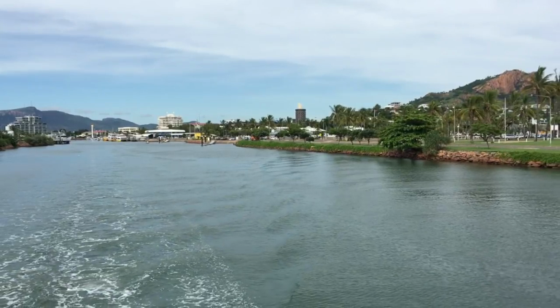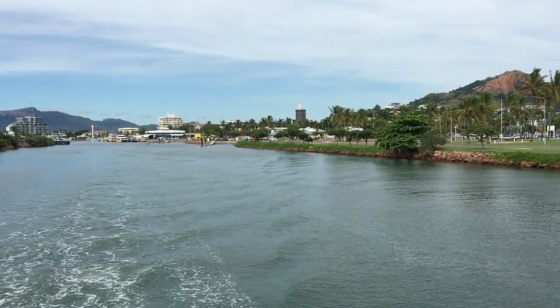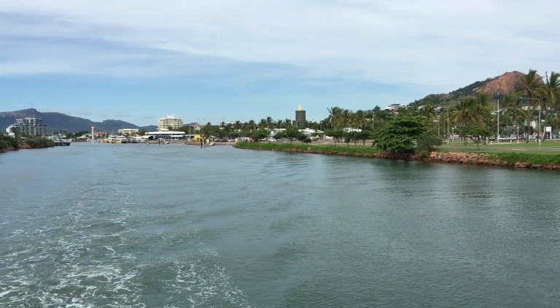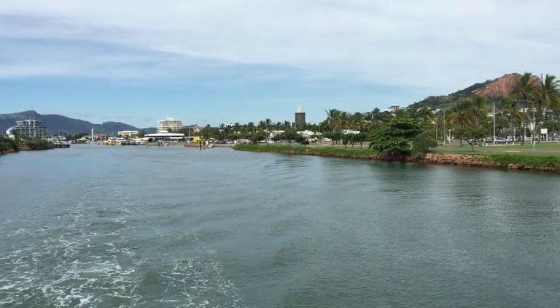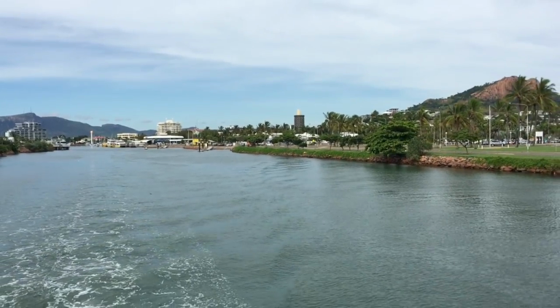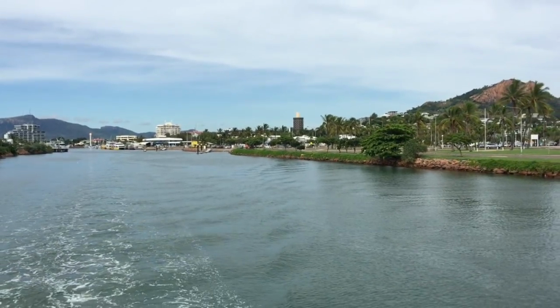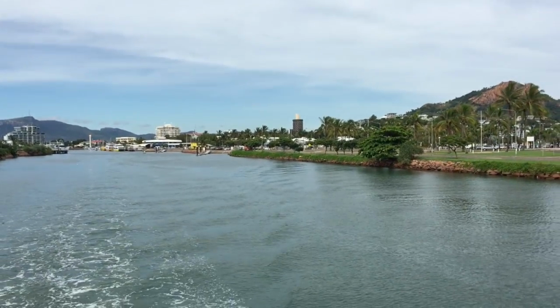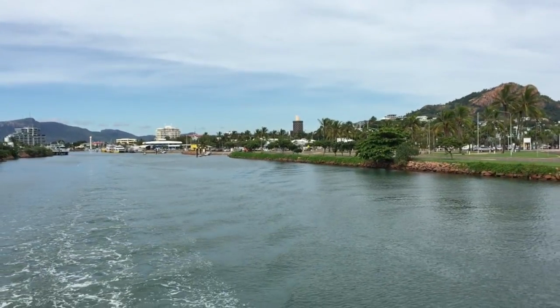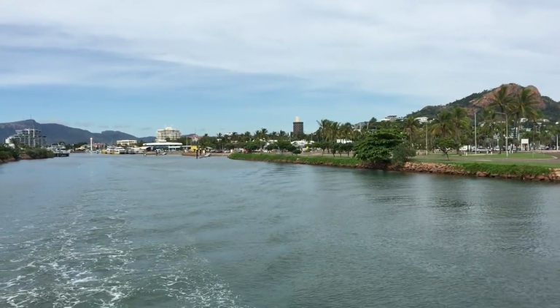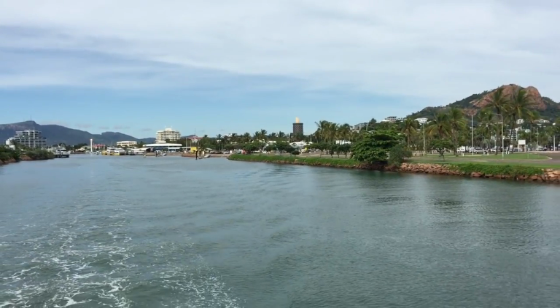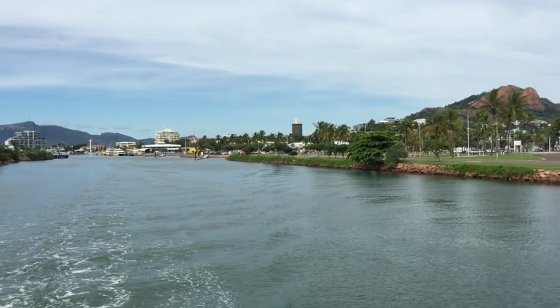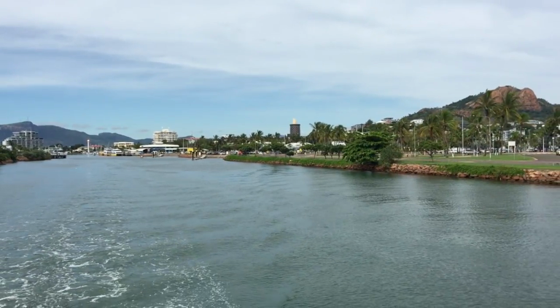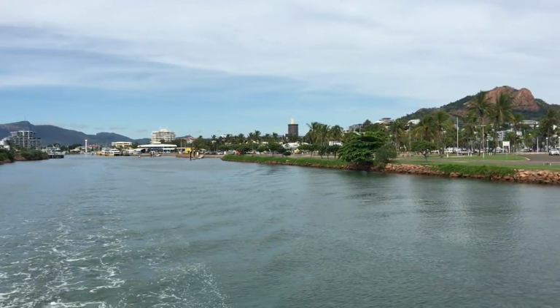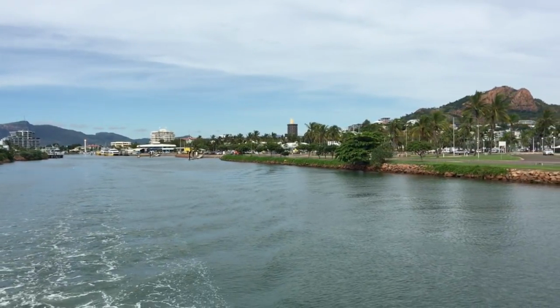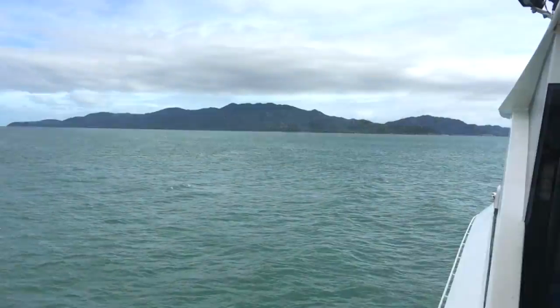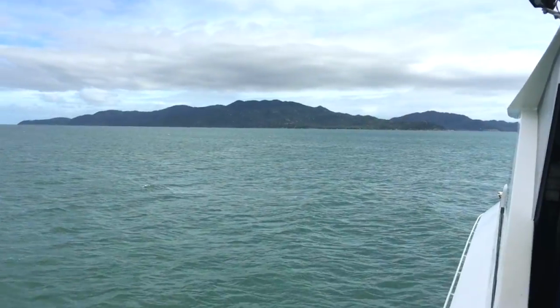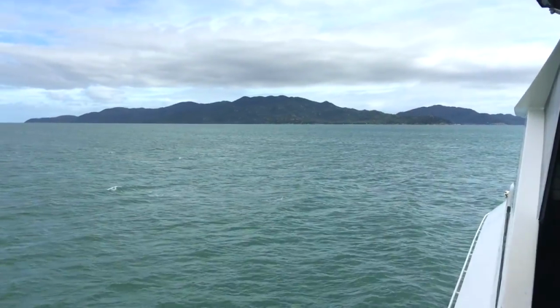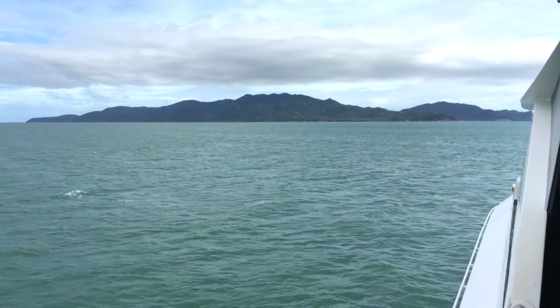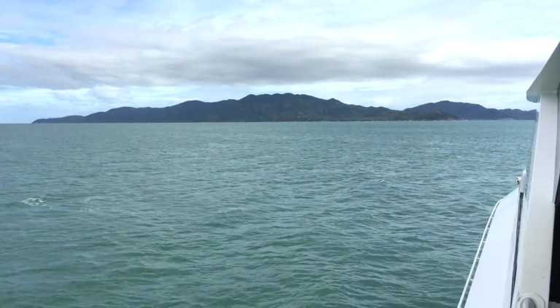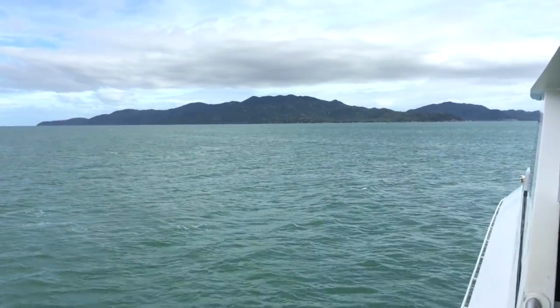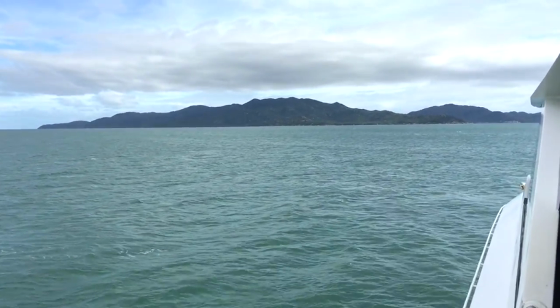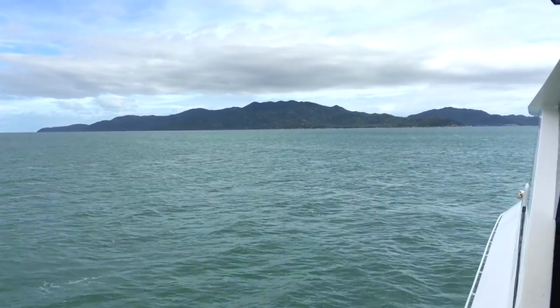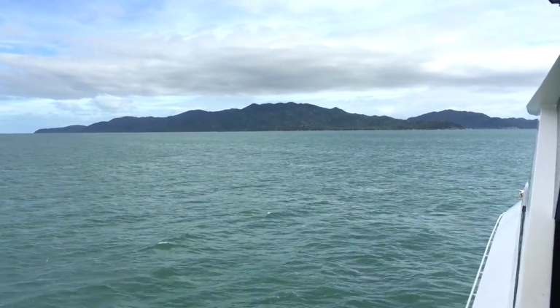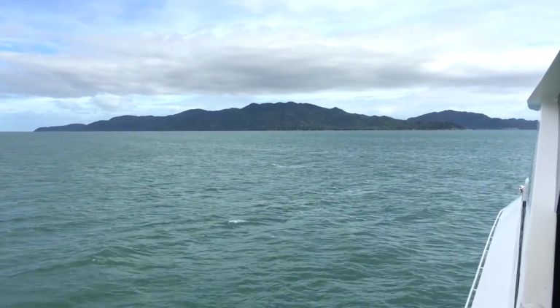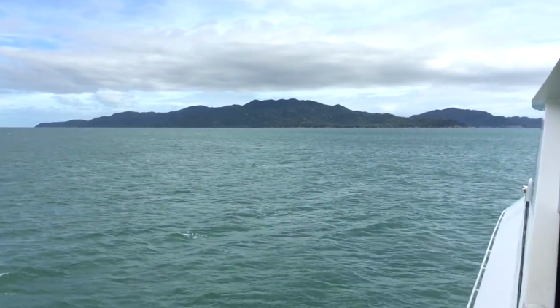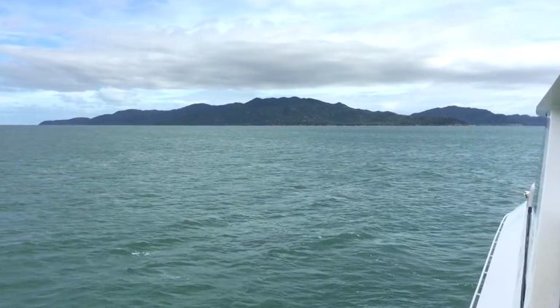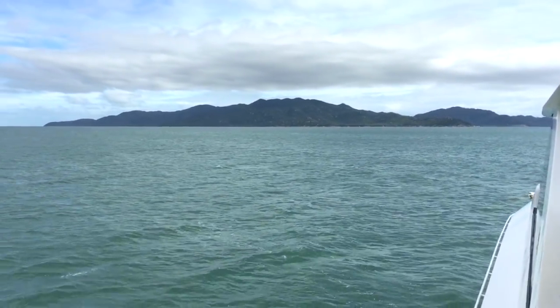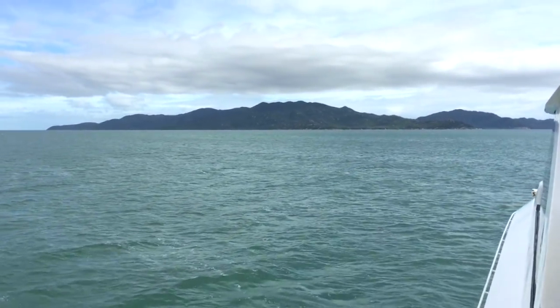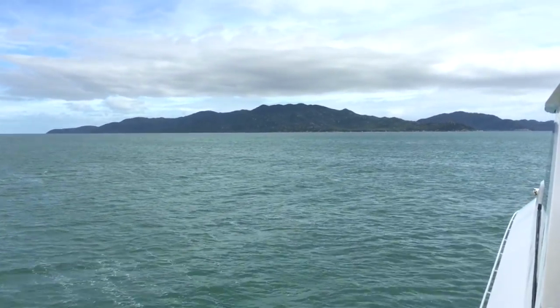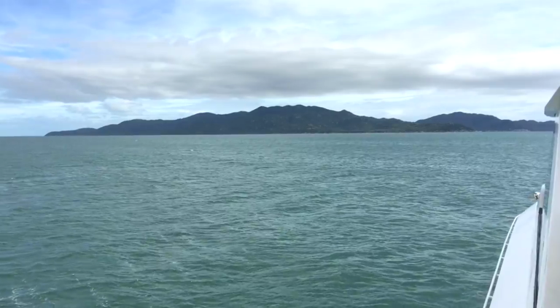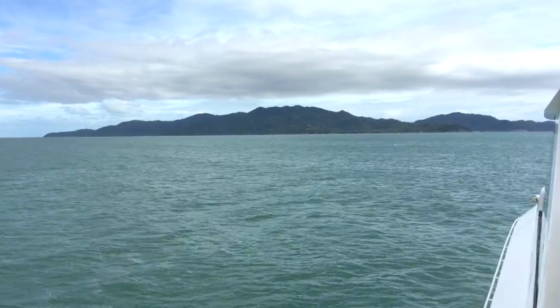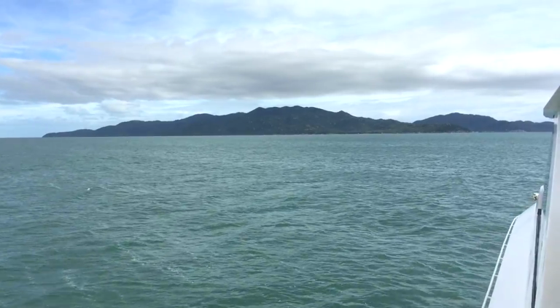We're cruising out of Townsville, Australia on board the ferry bound for Magnetic Island. While the island is ruggedly beautiful with lots to see and do, we're day-tripping out here for a very specific reason.